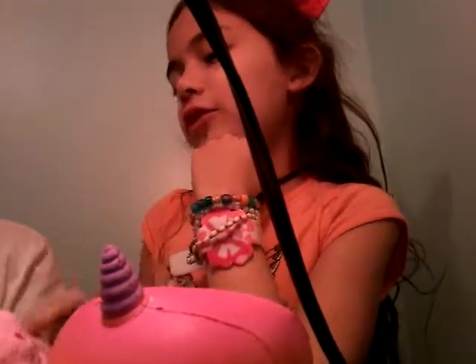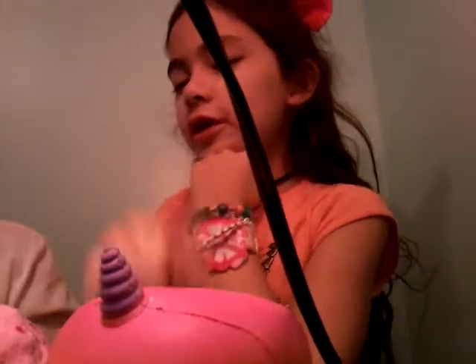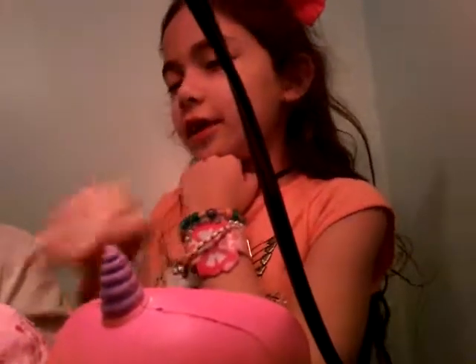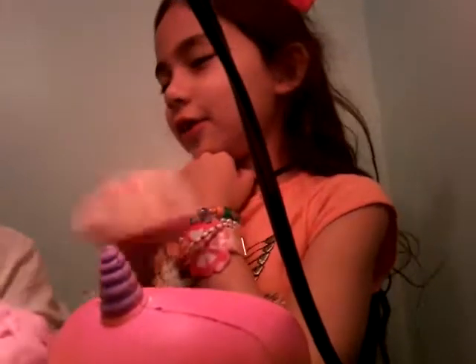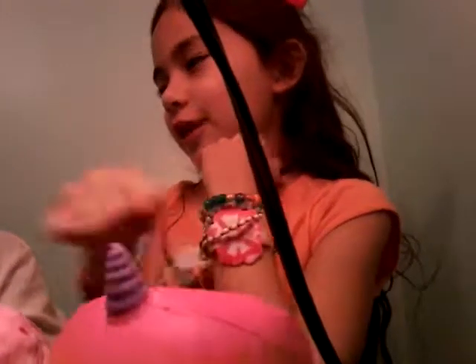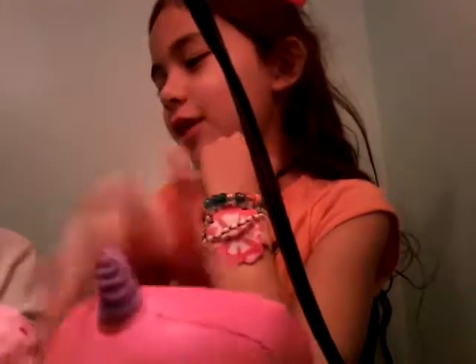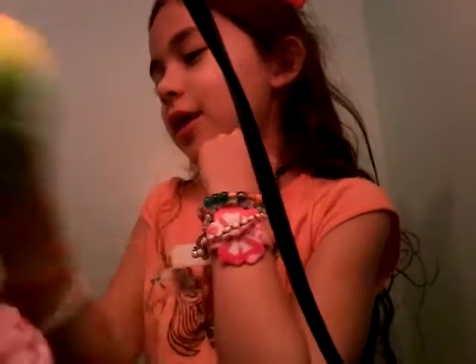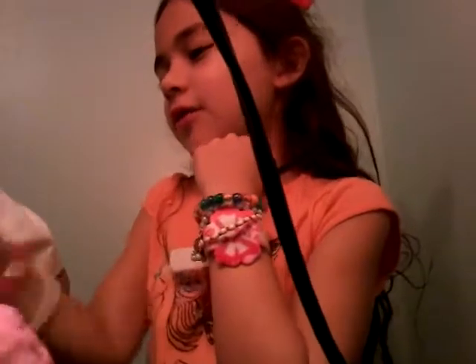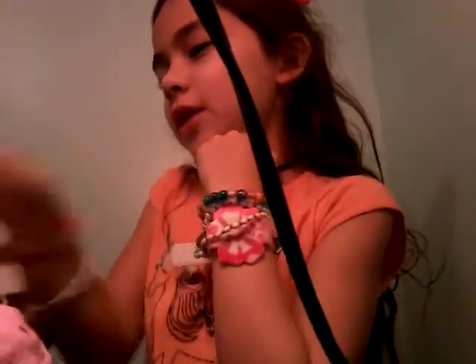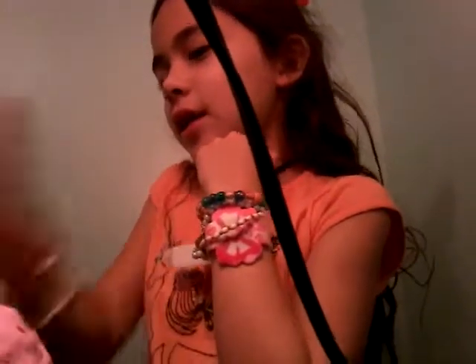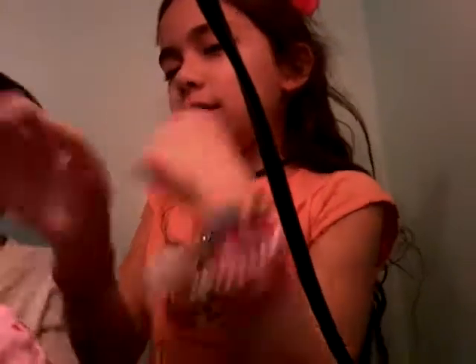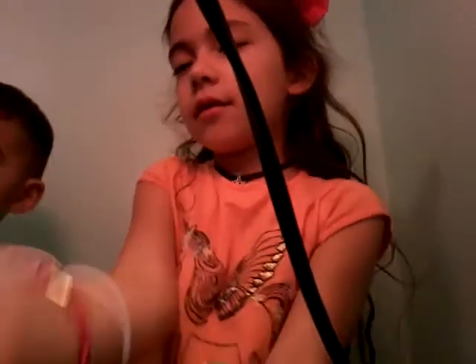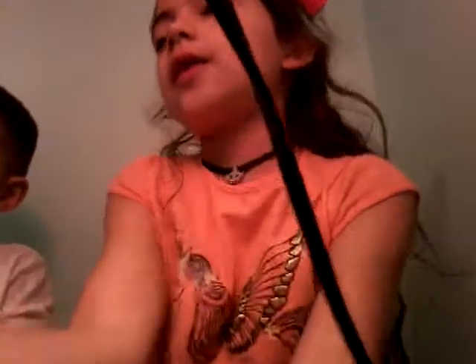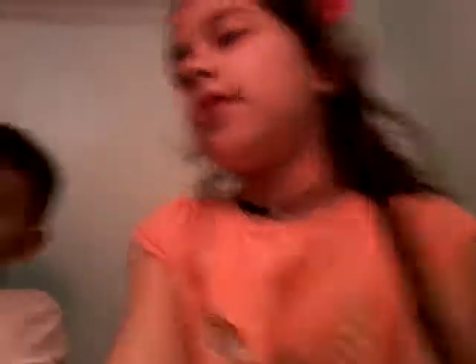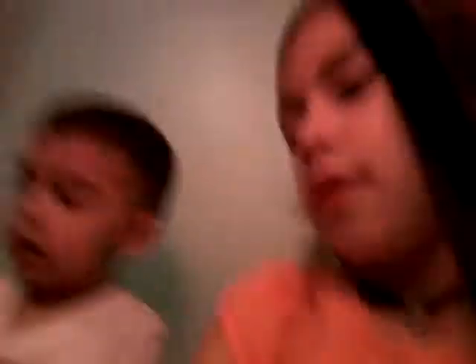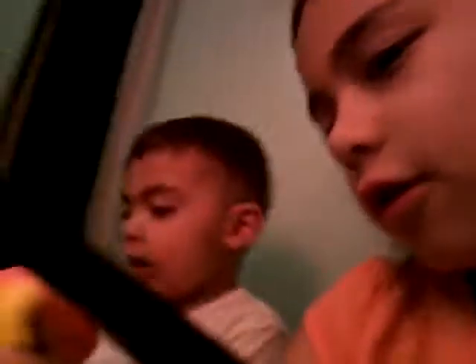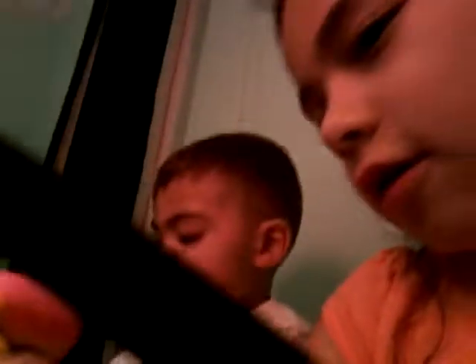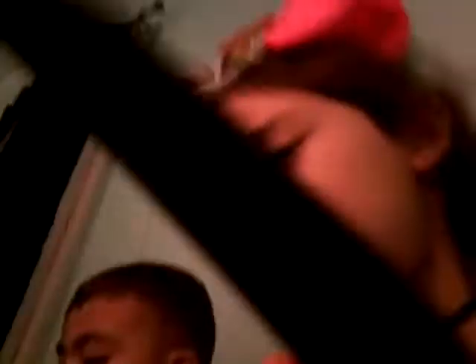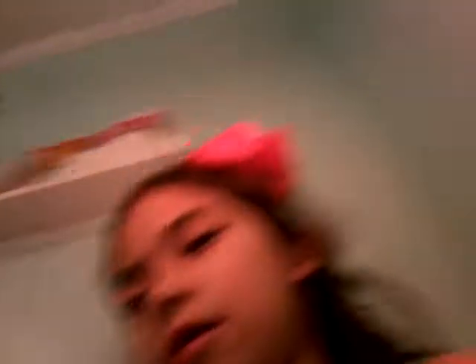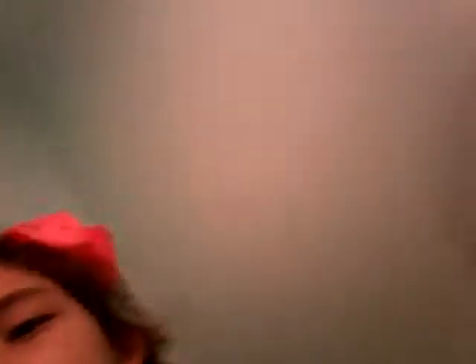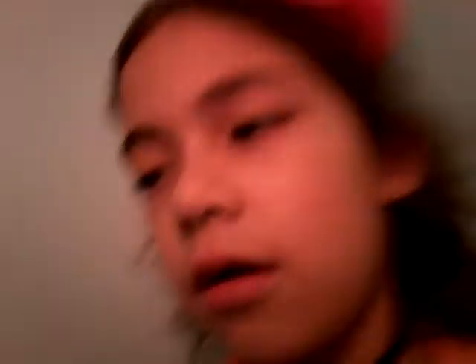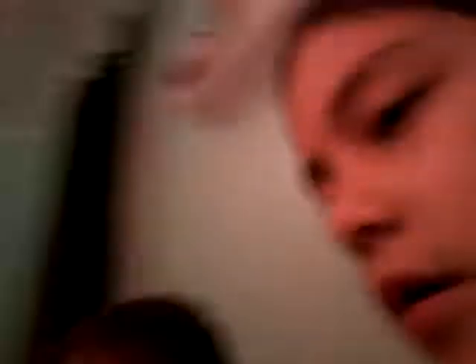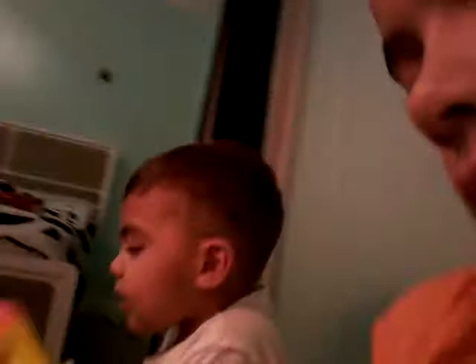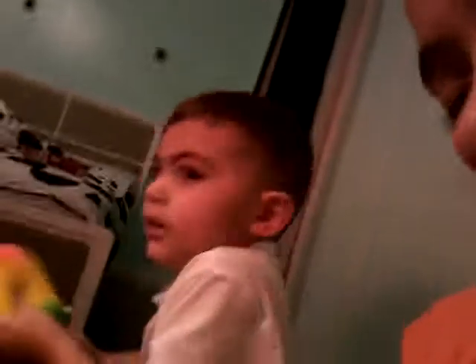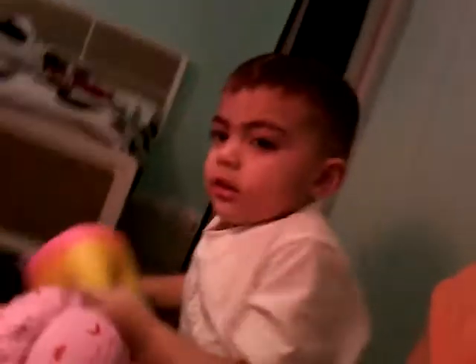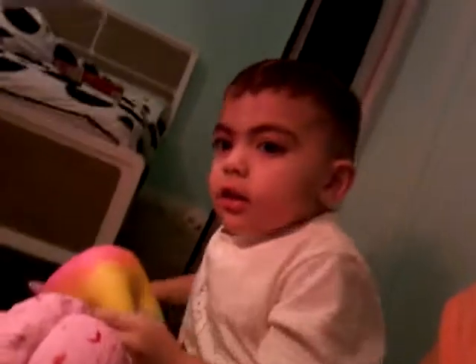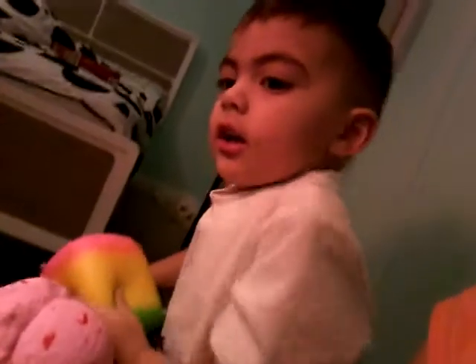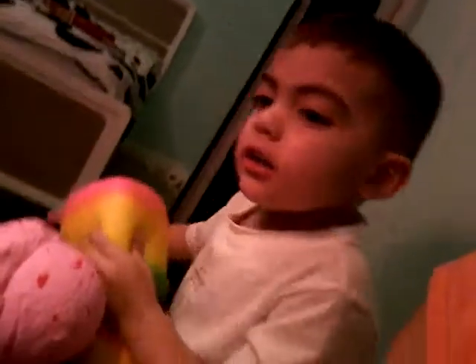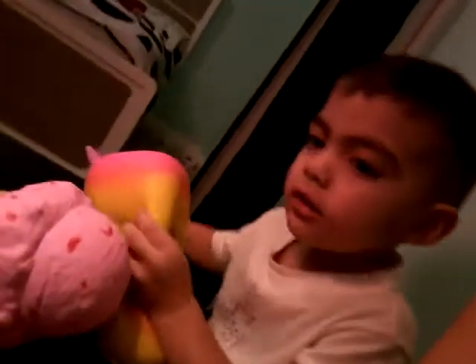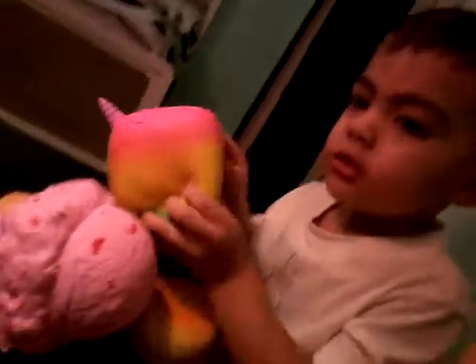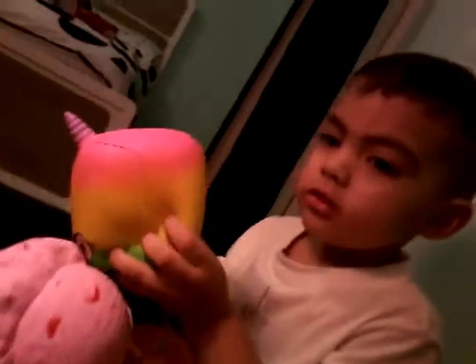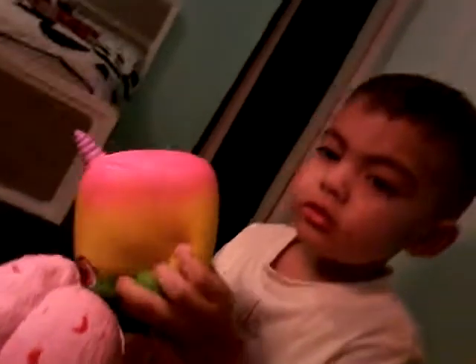Squish these too. Squish them. Squish these! Okay, guys.